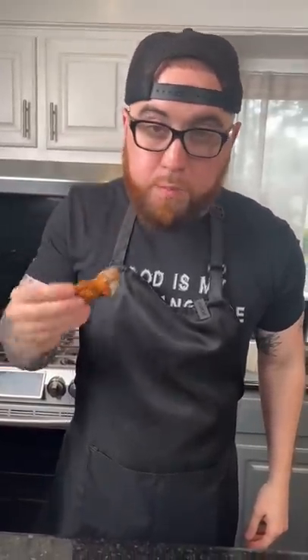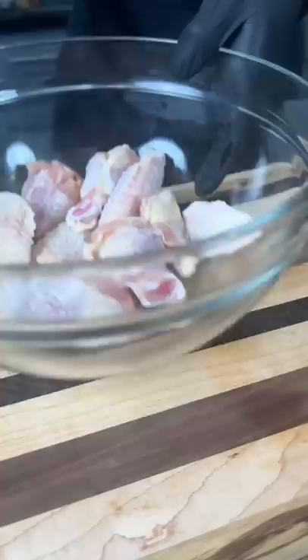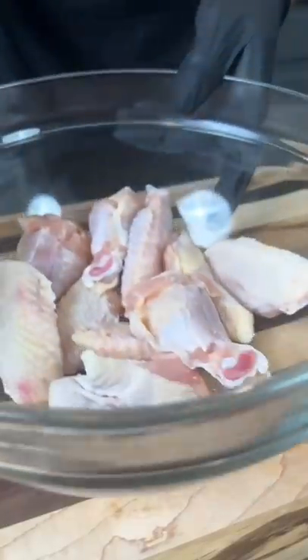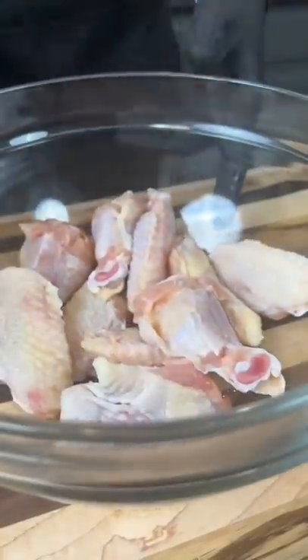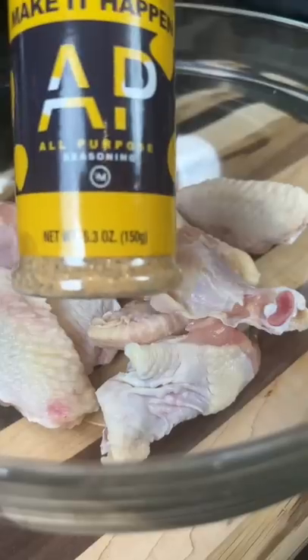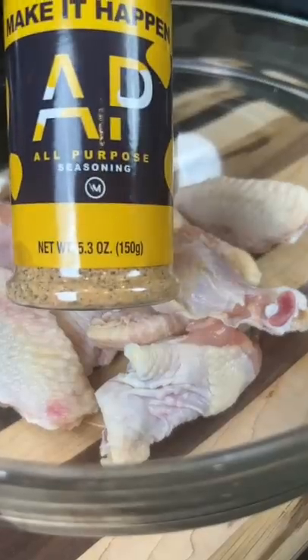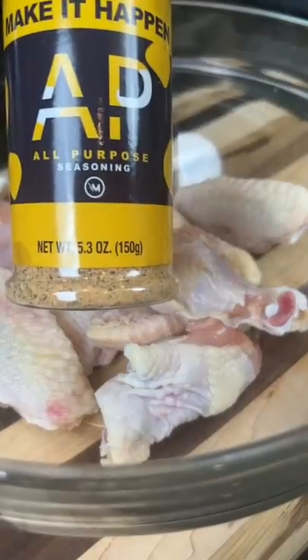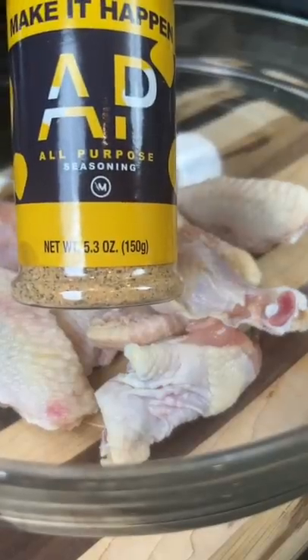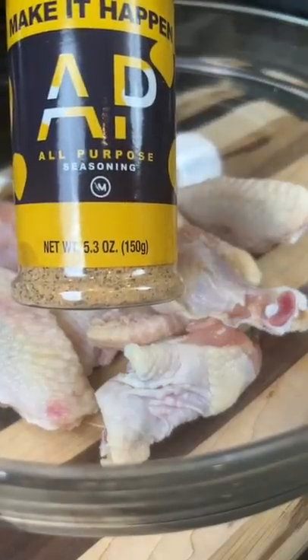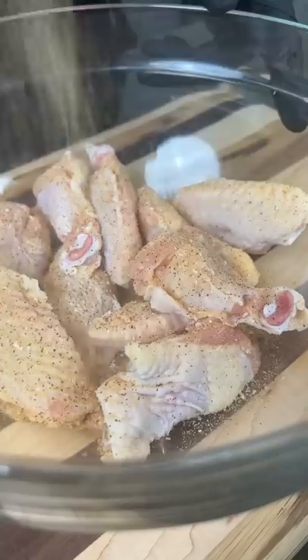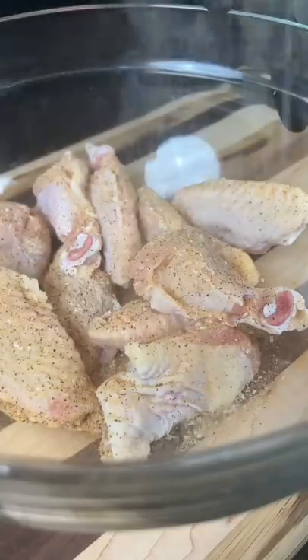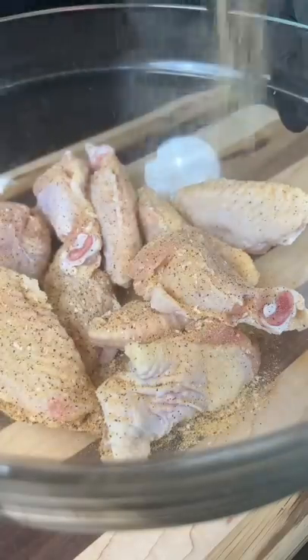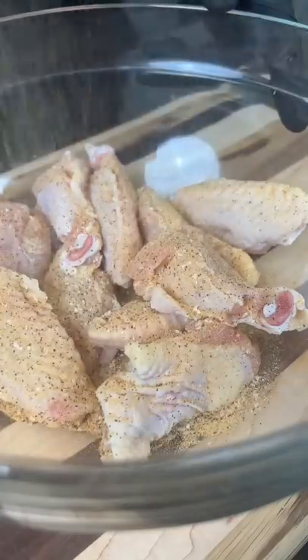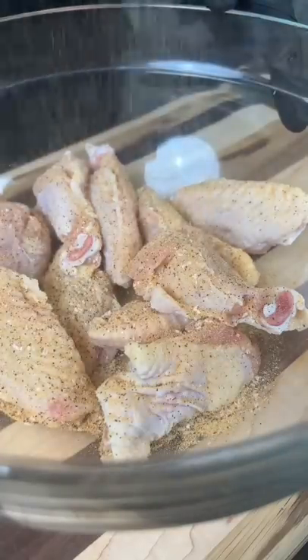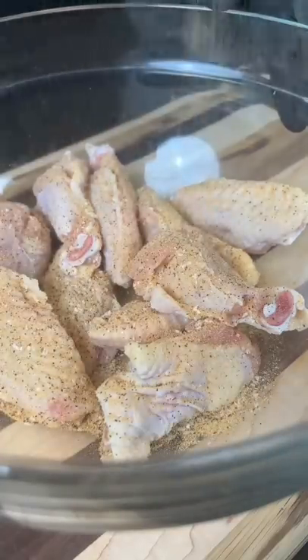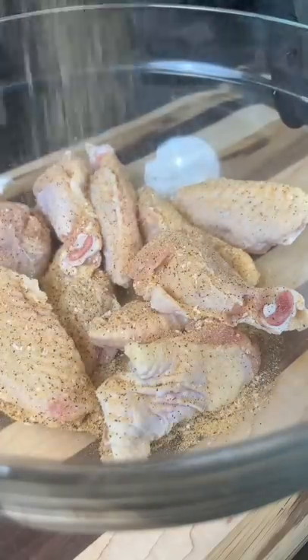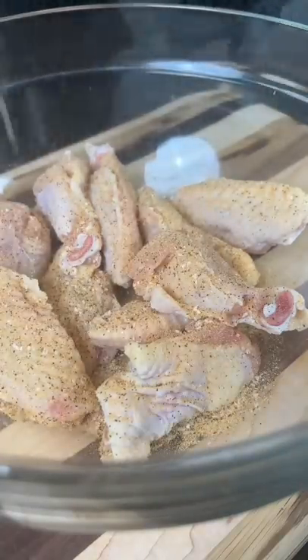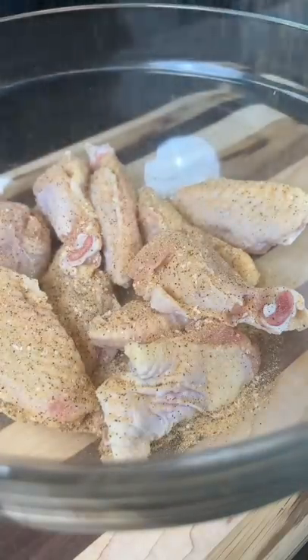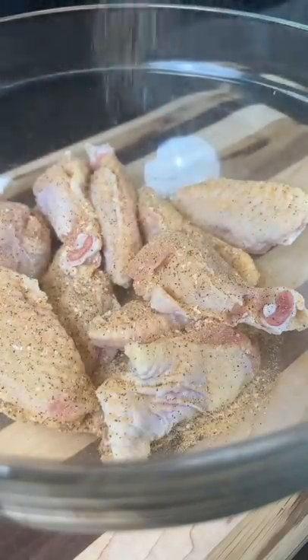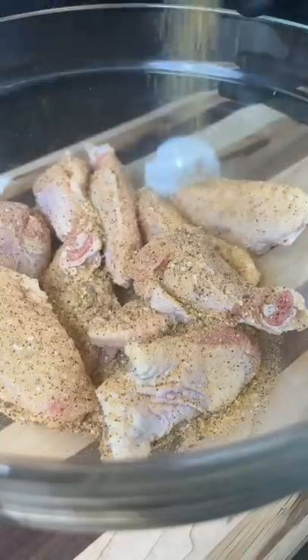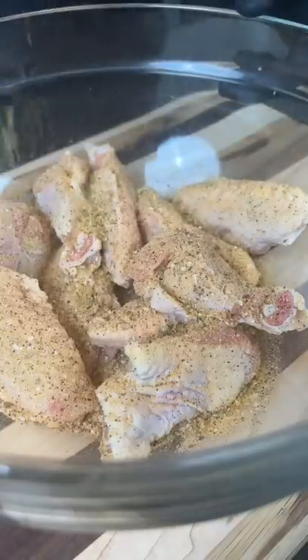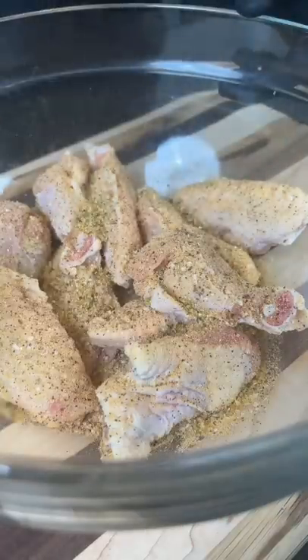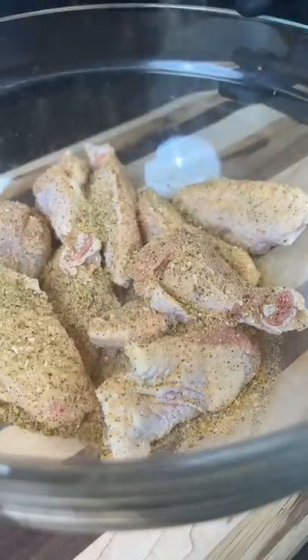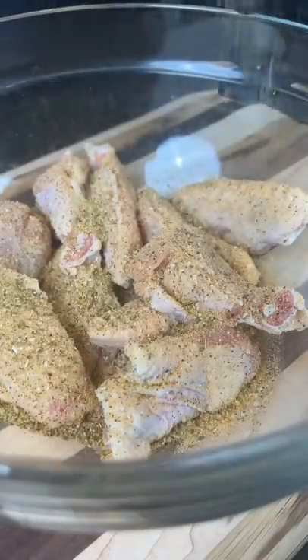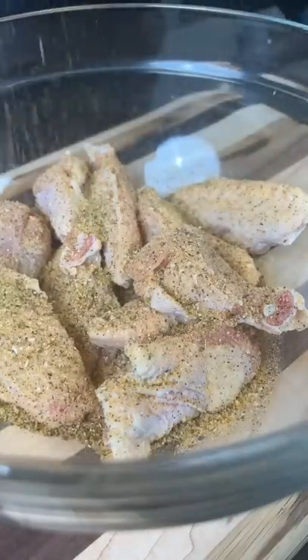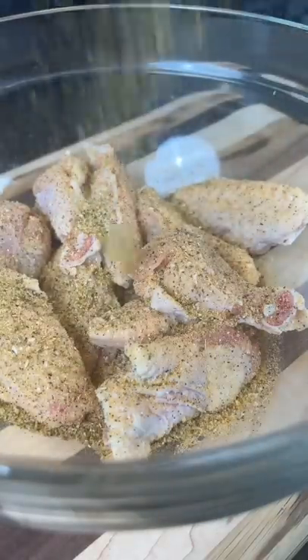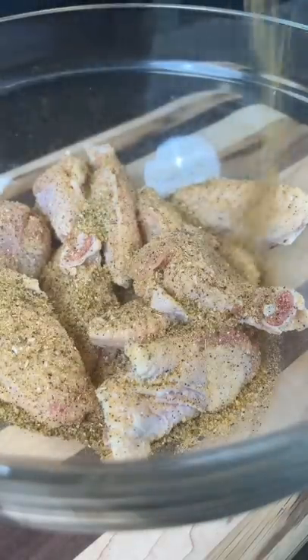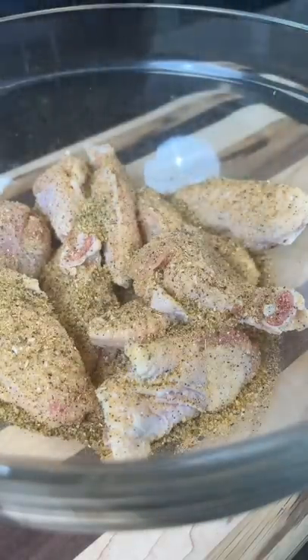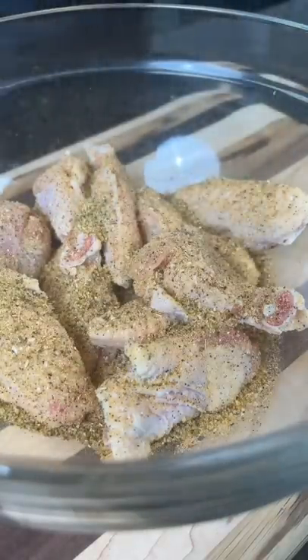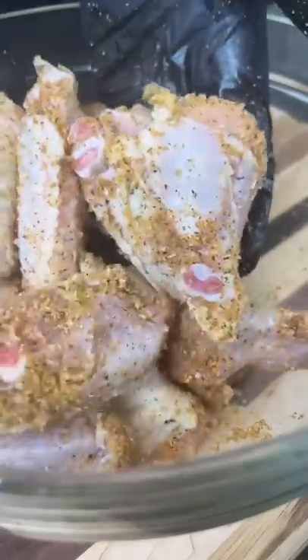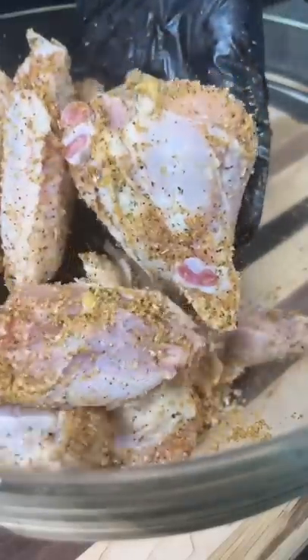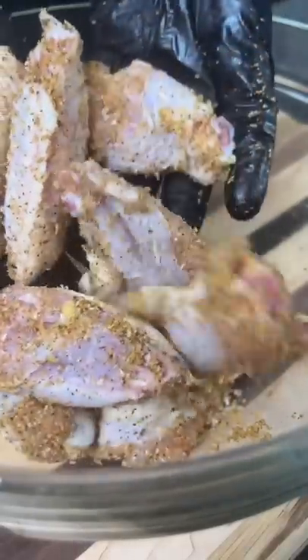First things first, we're going to season some clean and dry chicken wings with my all-purpose seasoning, some cumin, poultry seasoning, and some chicken bouillon. Get in there with your hands and massage that in.